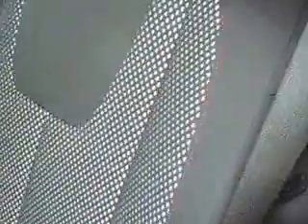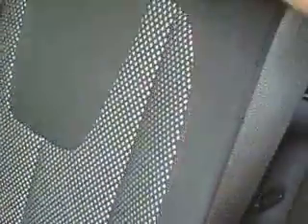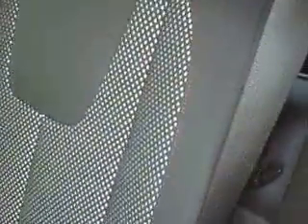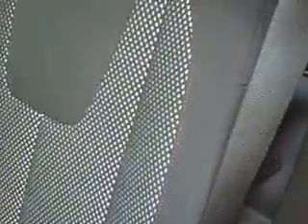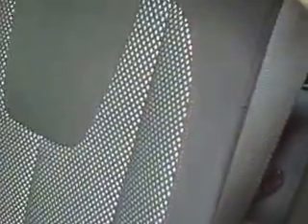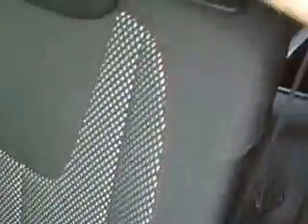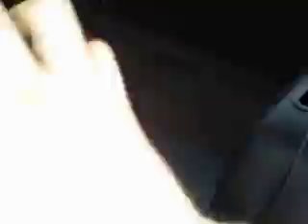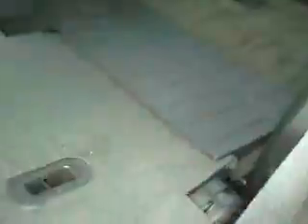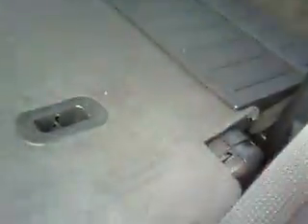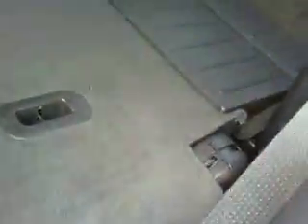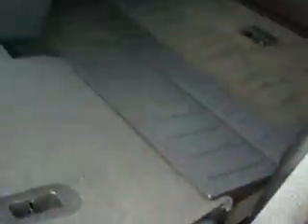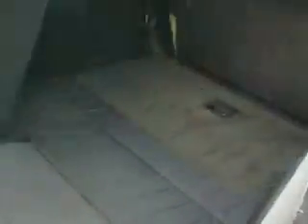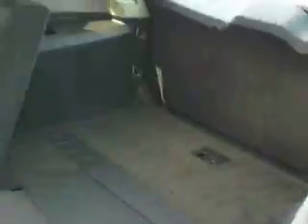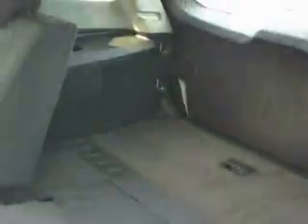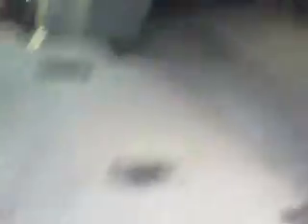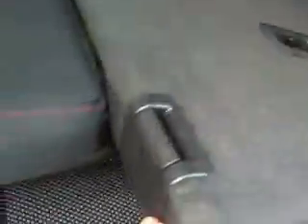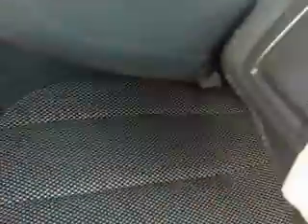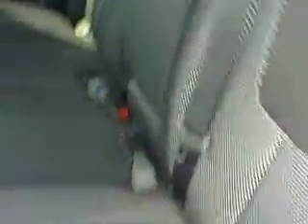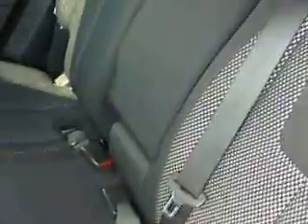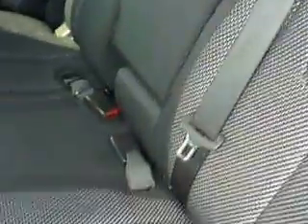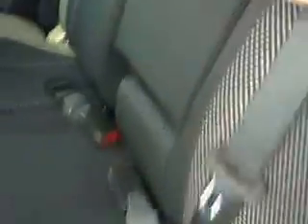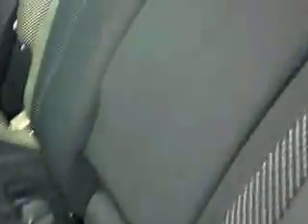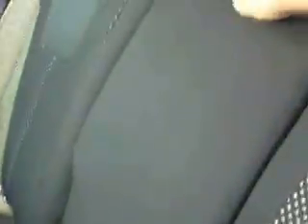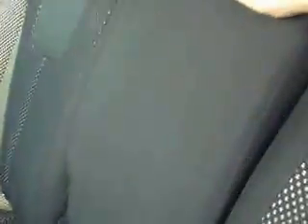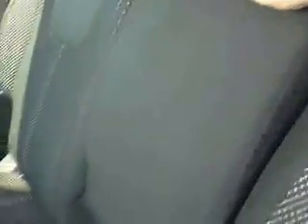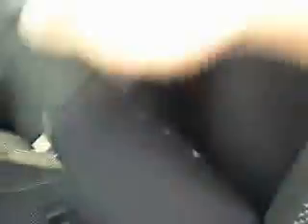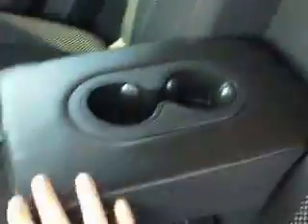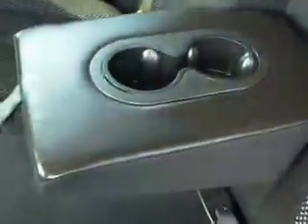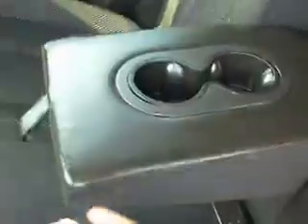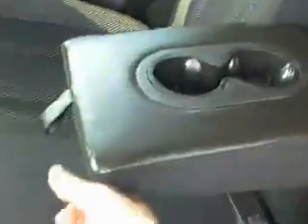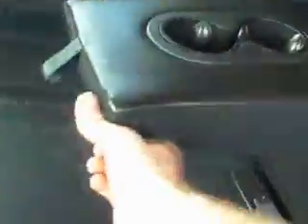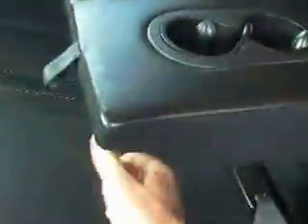The seats will fold flat, giving you some more storage flexibility. You also have another fold-down cup holder back here.